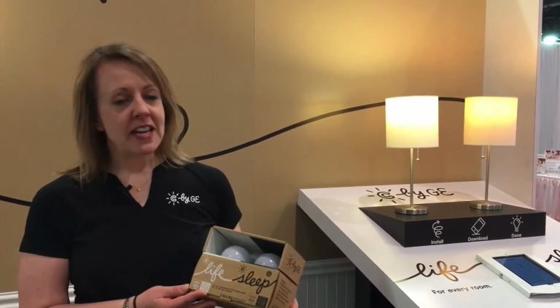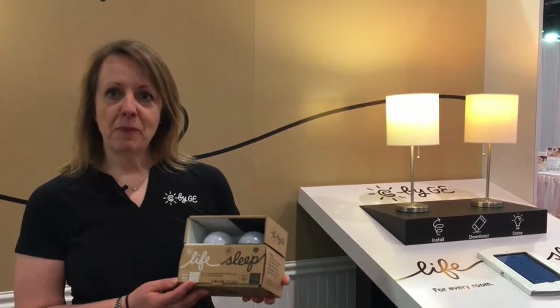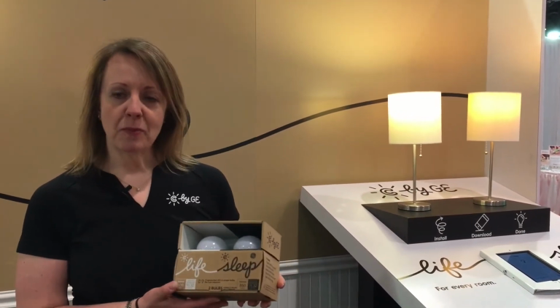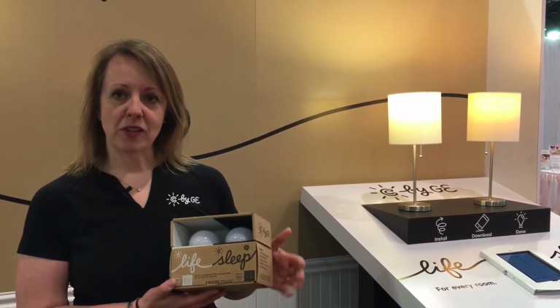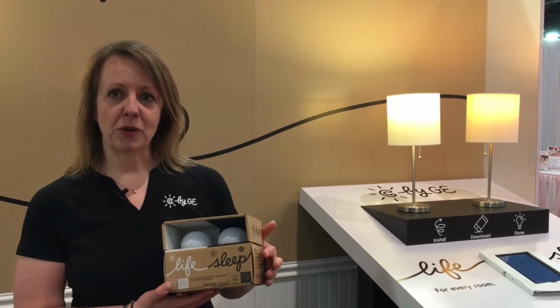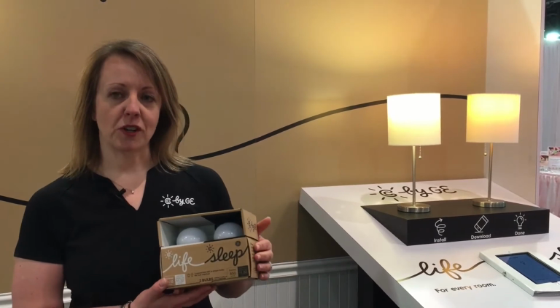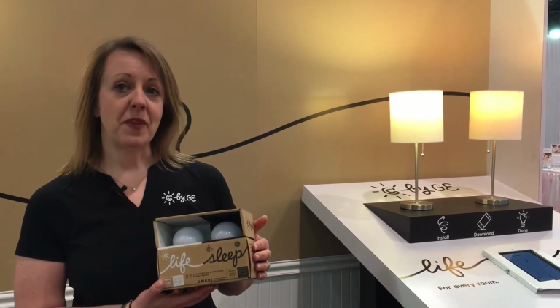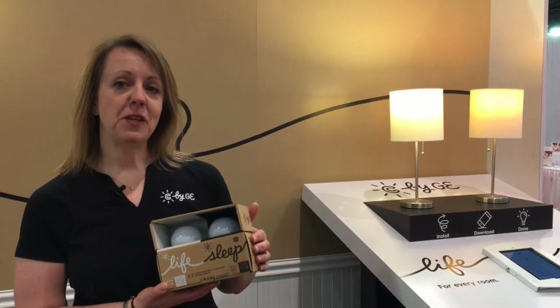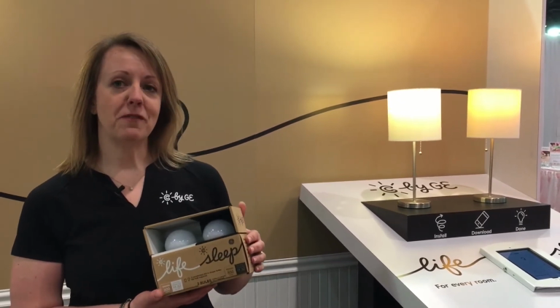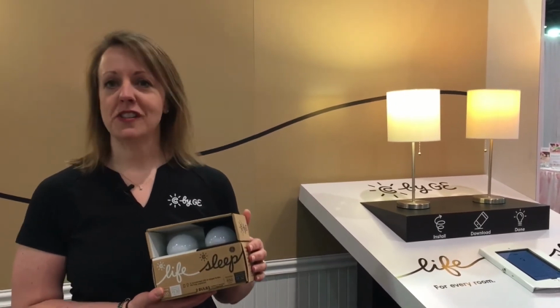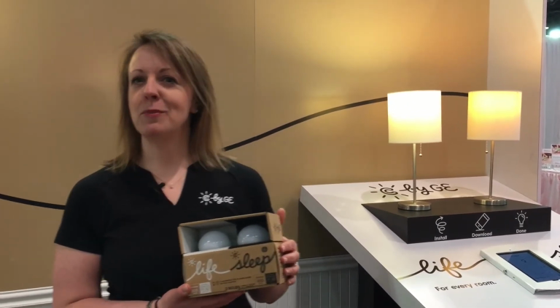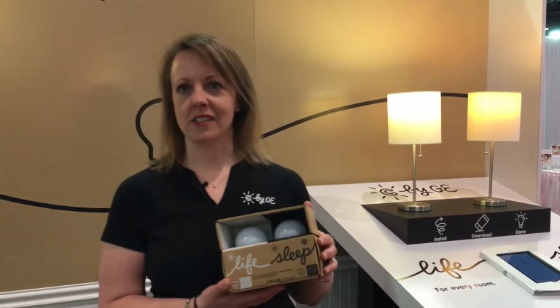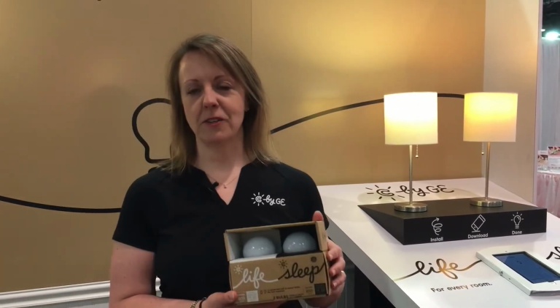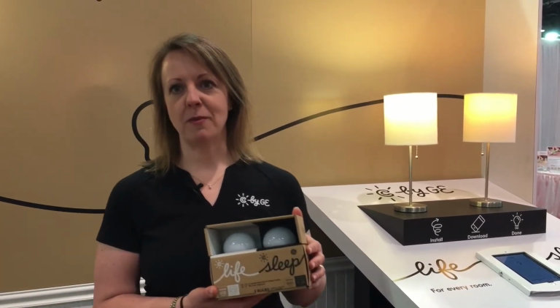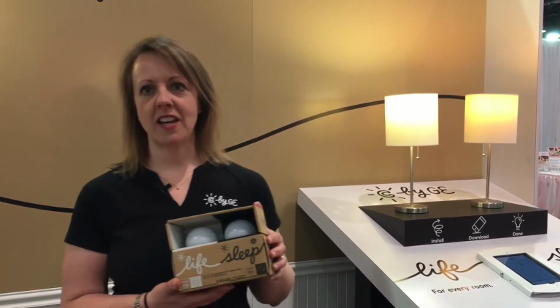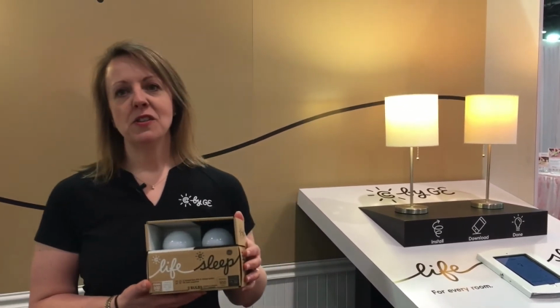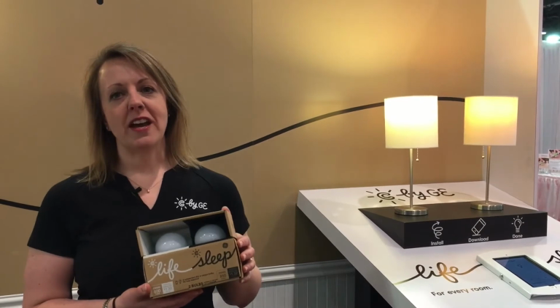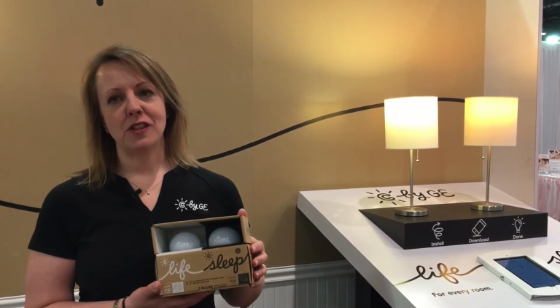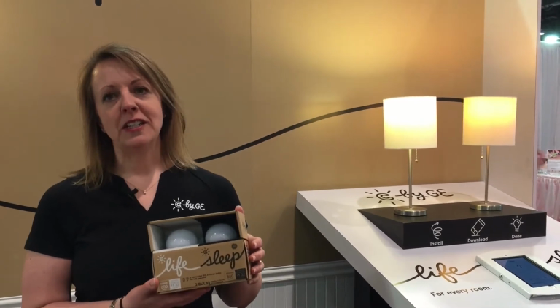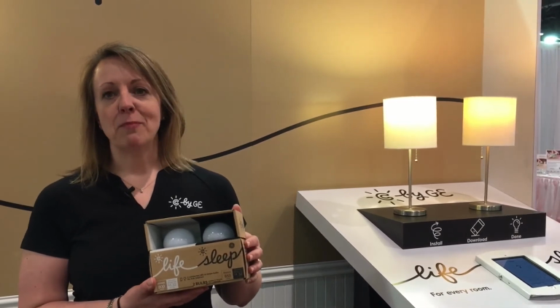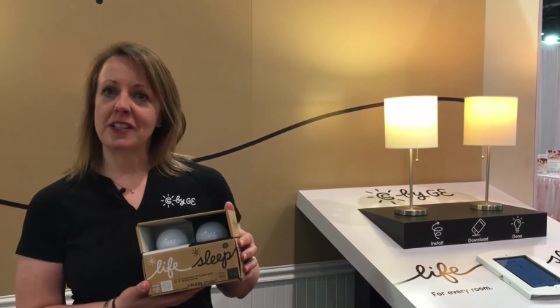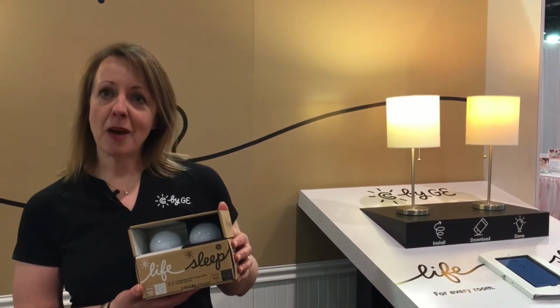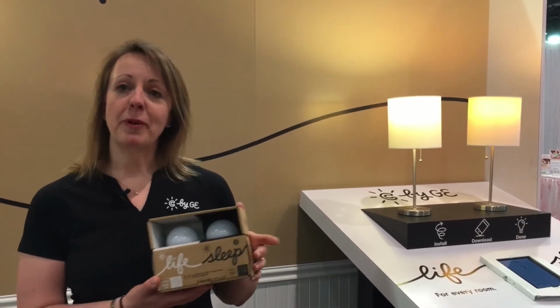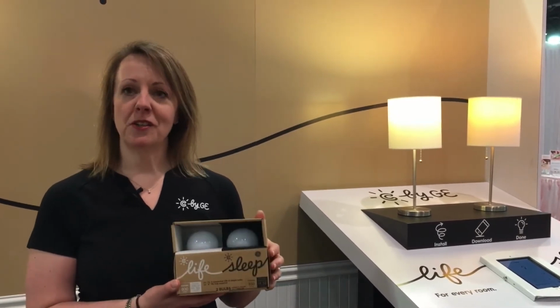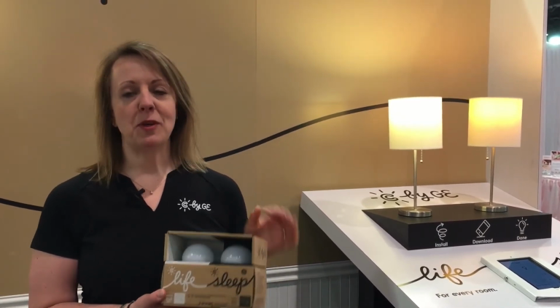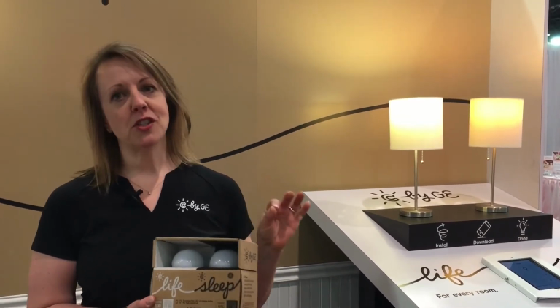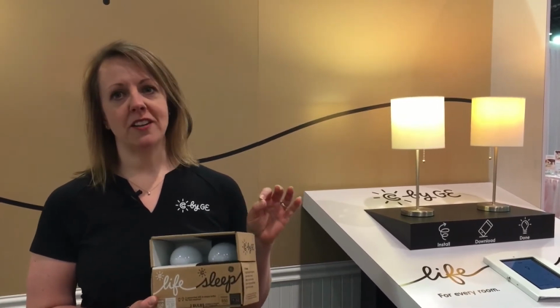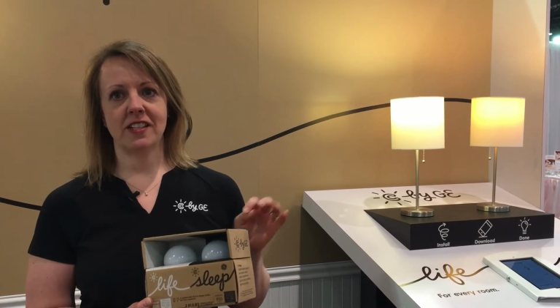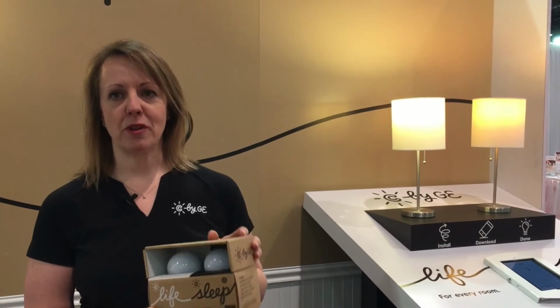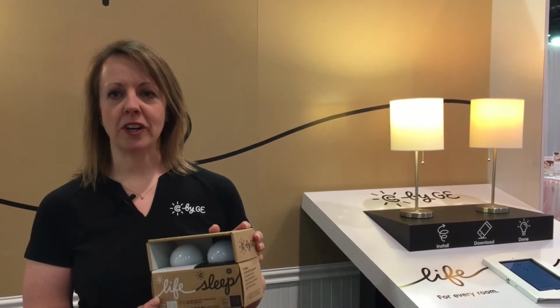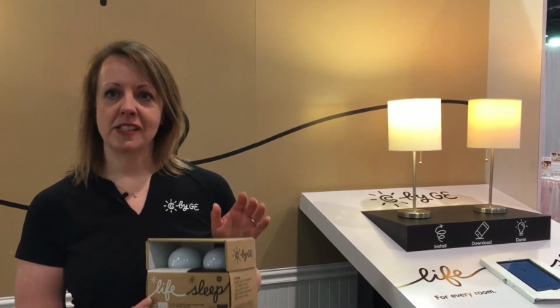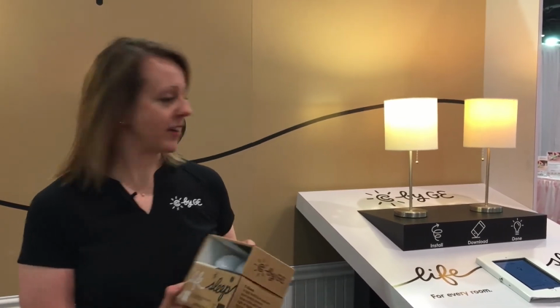It has a companion bulb called C Sleep that has a few additional functions. It optimizes light for time of day, so that as you're preparing to wake up or preparing to go to sleep, you get just the right kind of light to help with your sleep patterns.